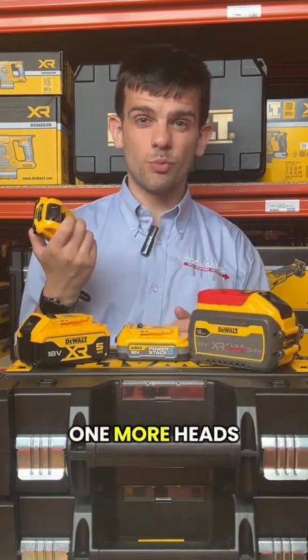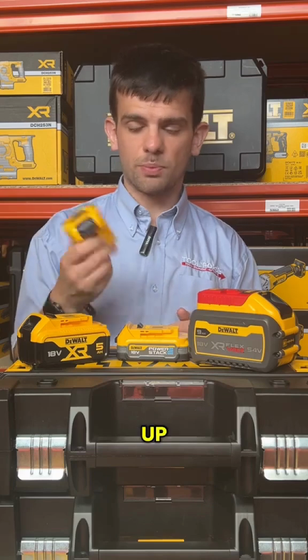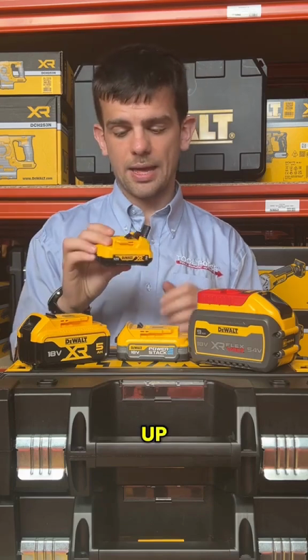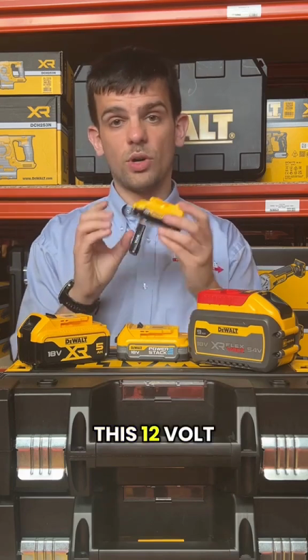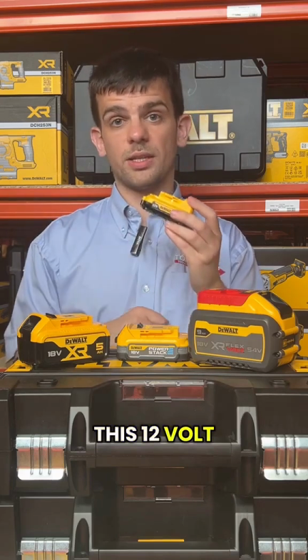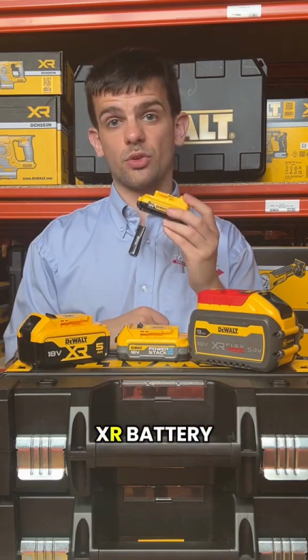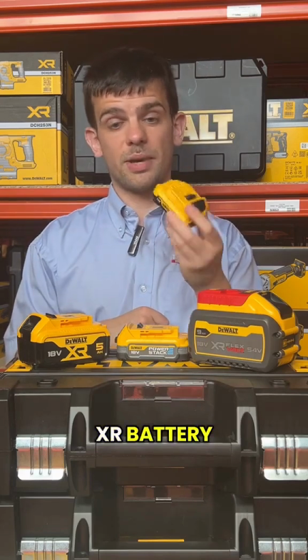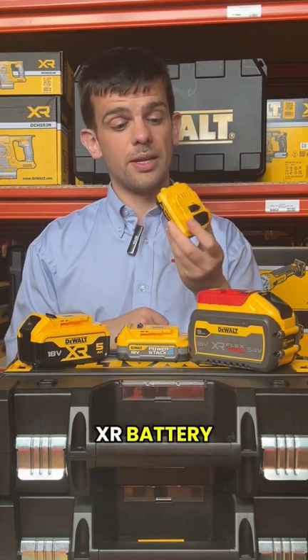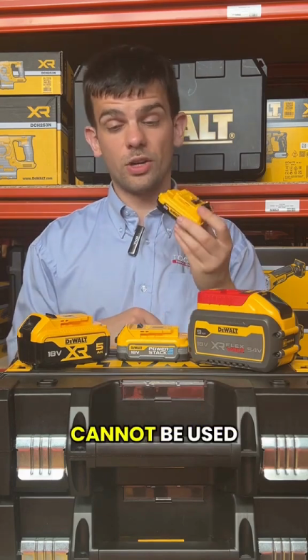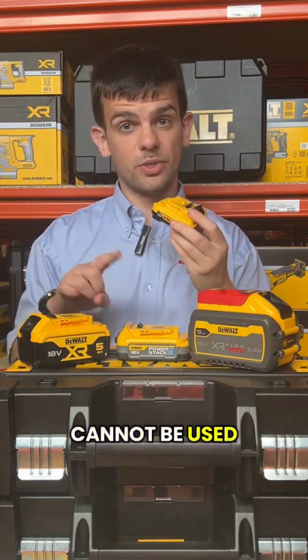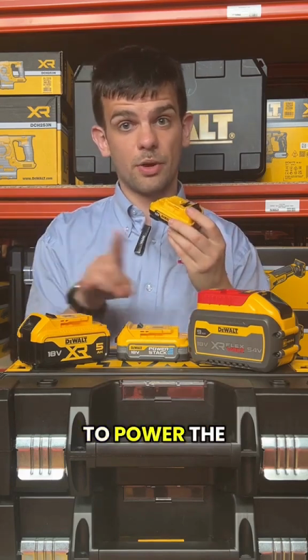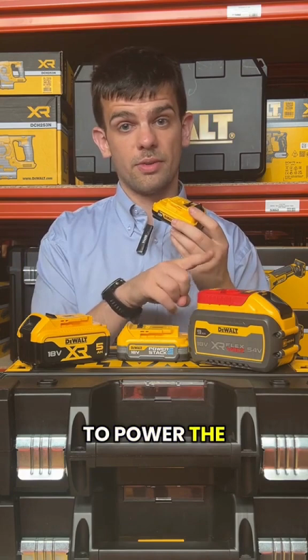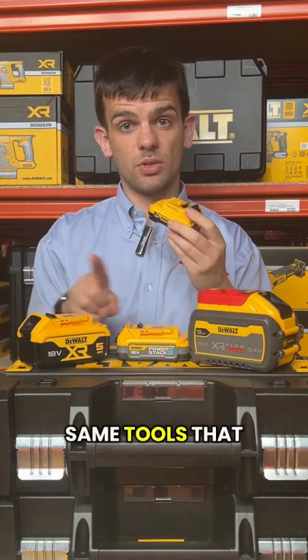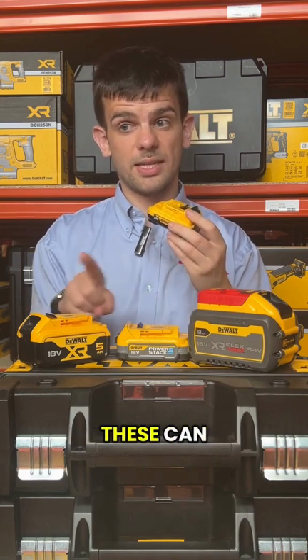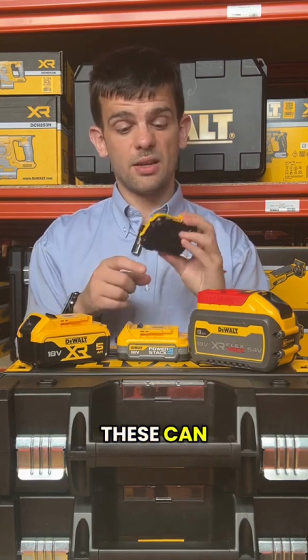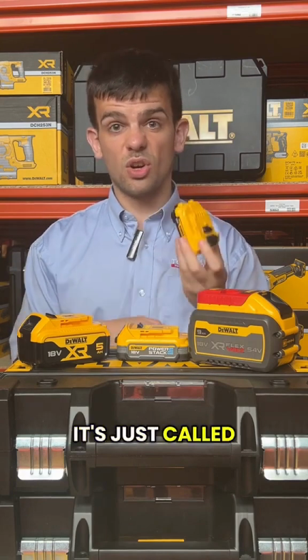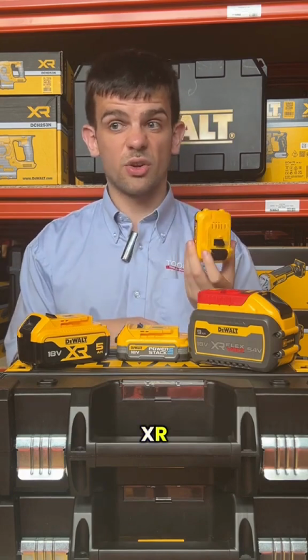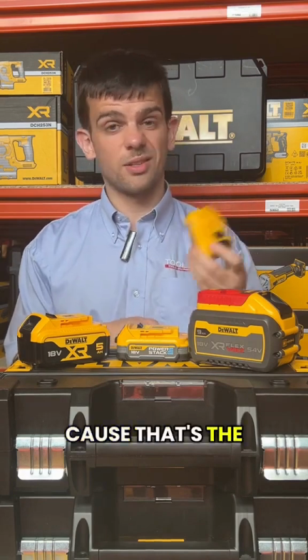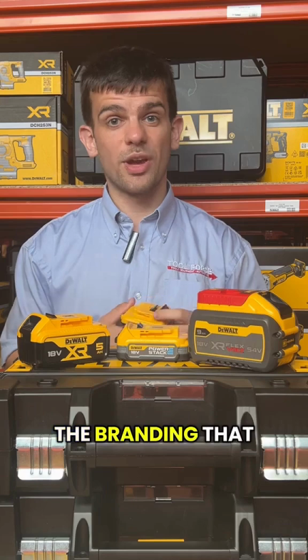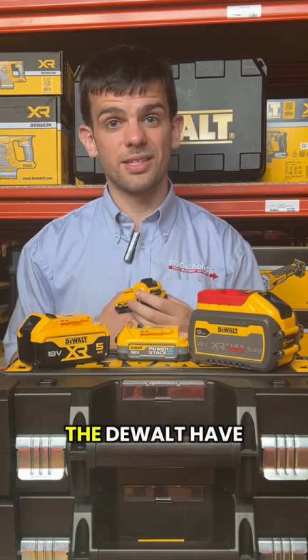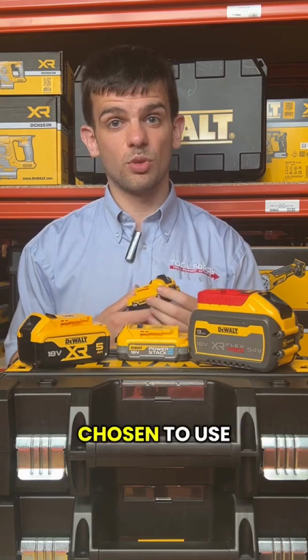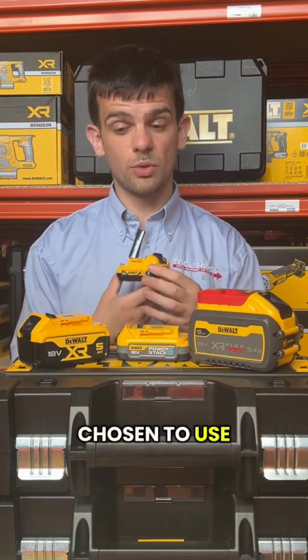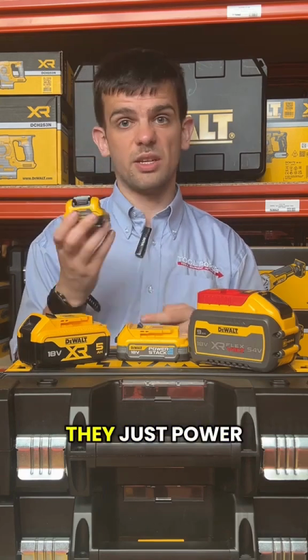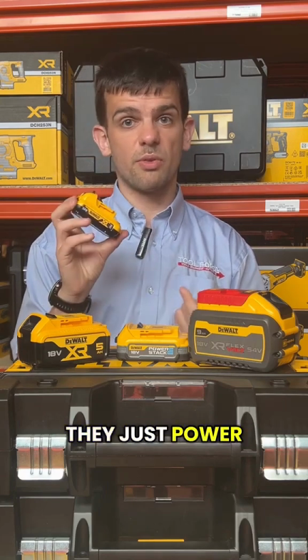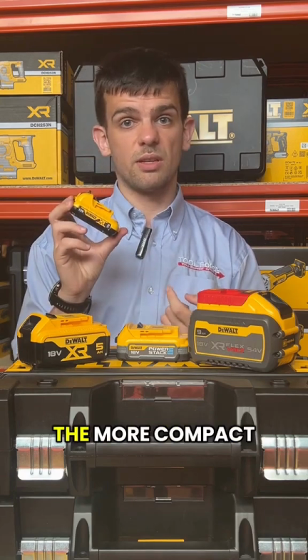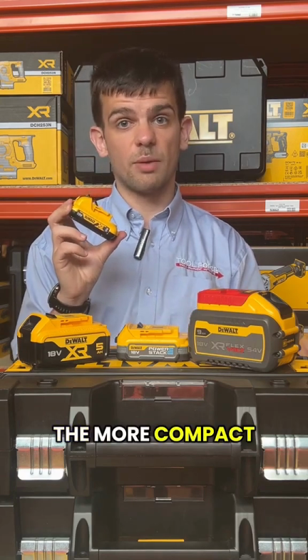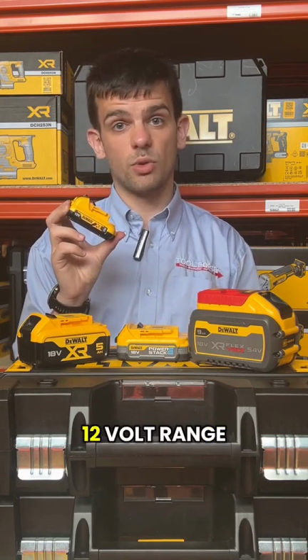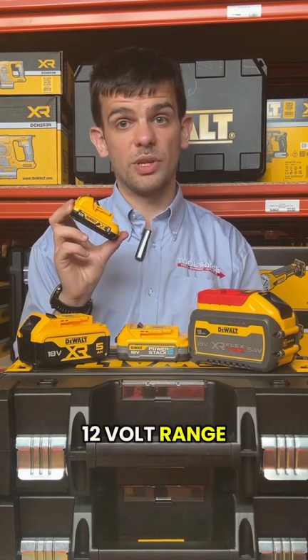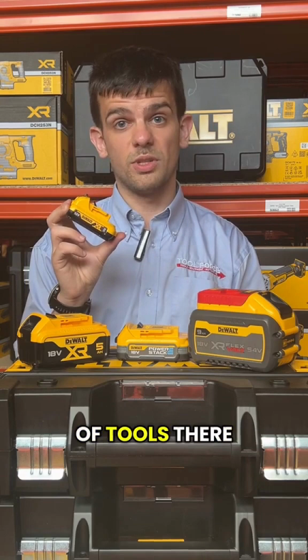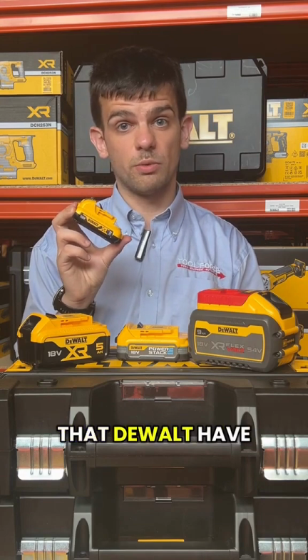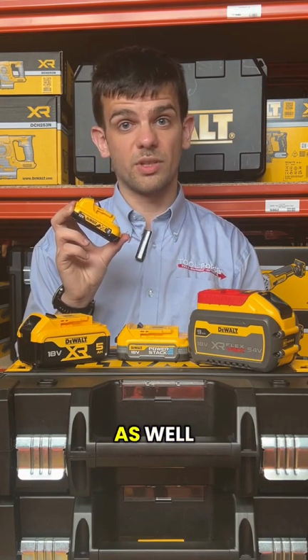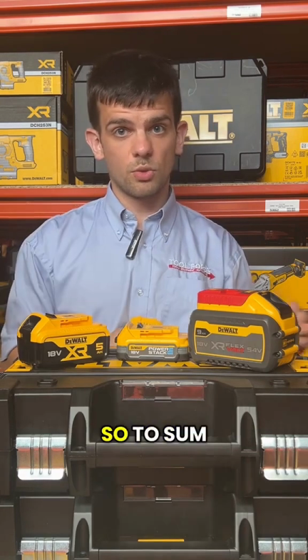One more heads up — this 12 volt XR battery cannot be used to power the same tools that the 18 volt batteries can. It's just called XR because that's the branding DeWalt have chosen to use. It powers the more compact 12 volt range of tools that DeWalt have as well.